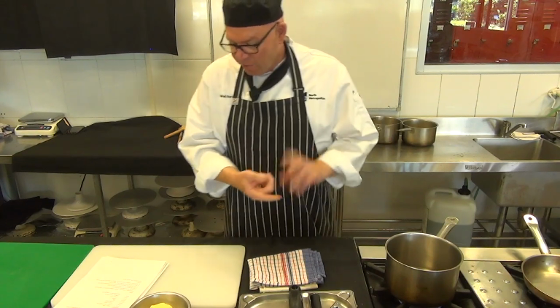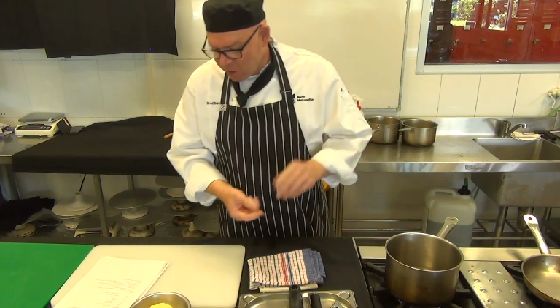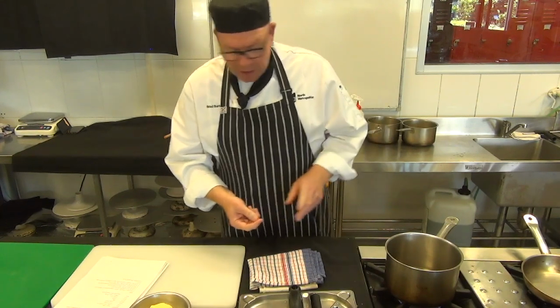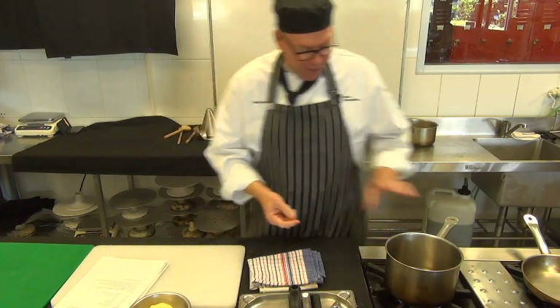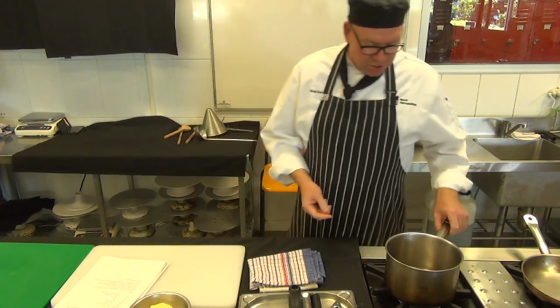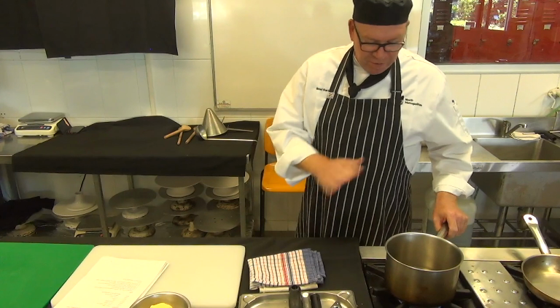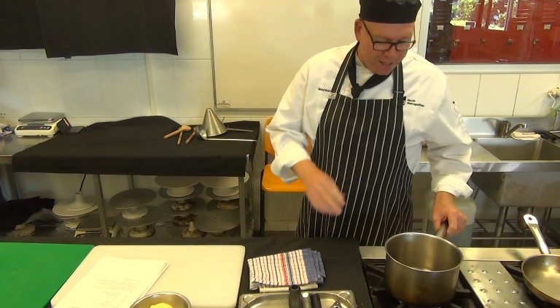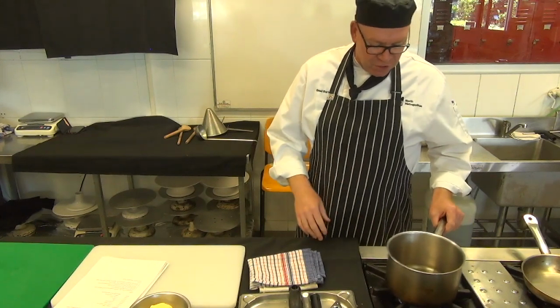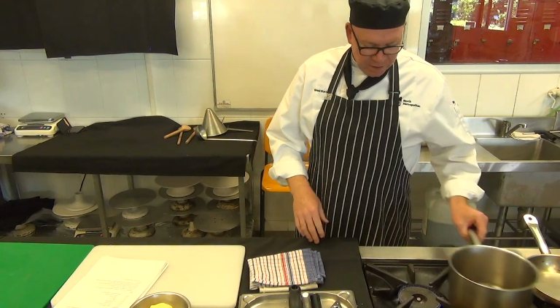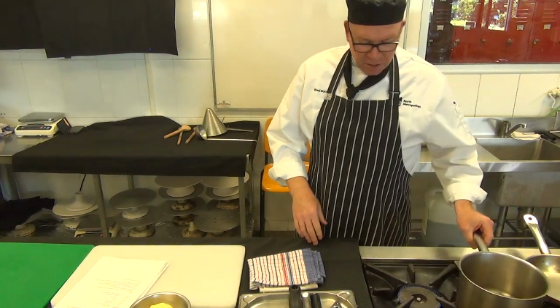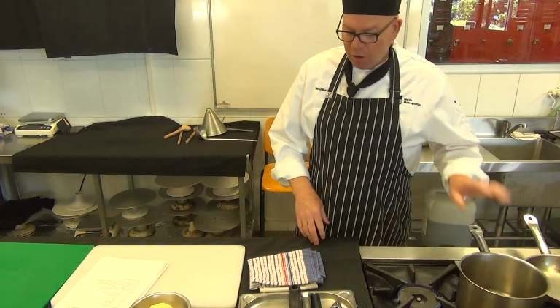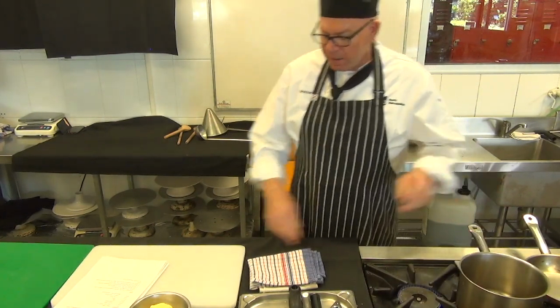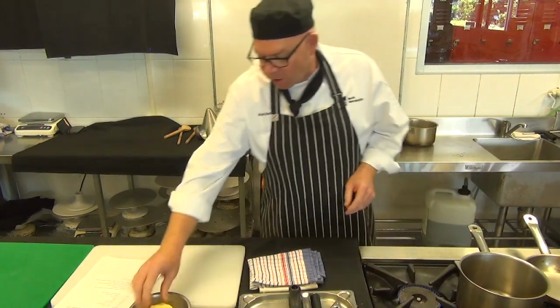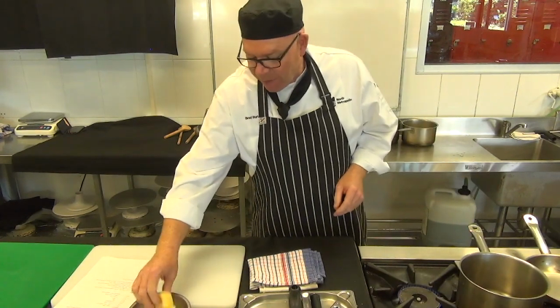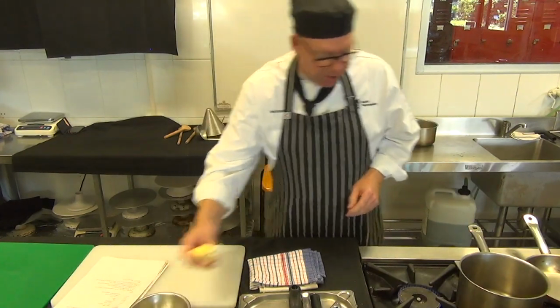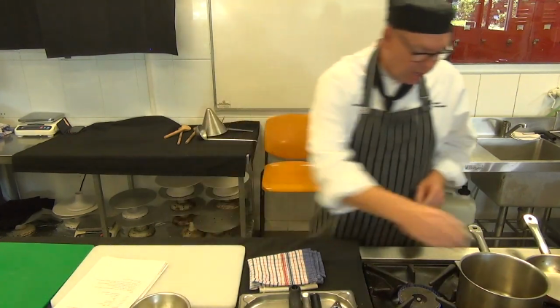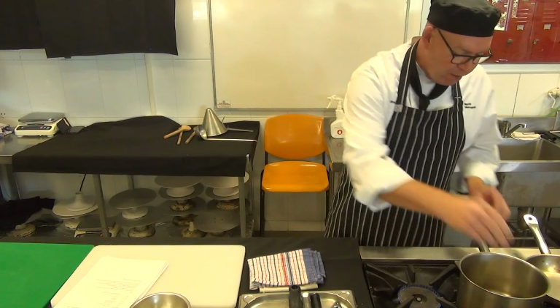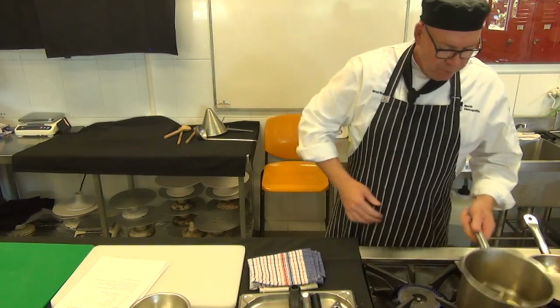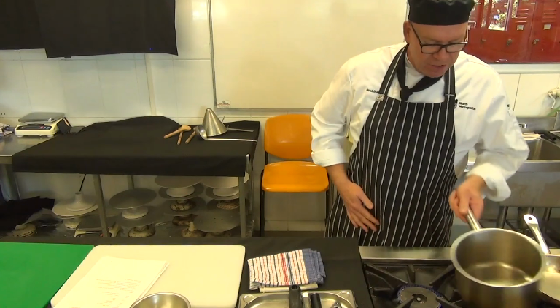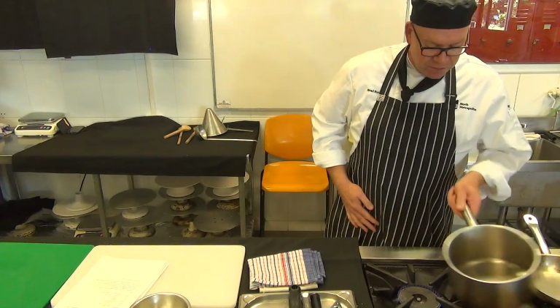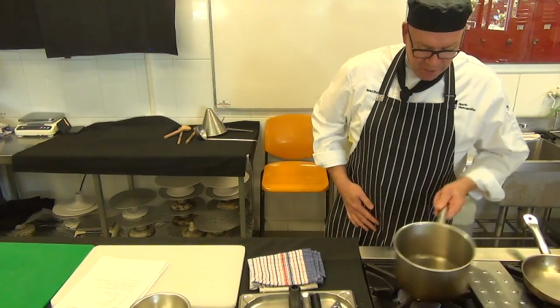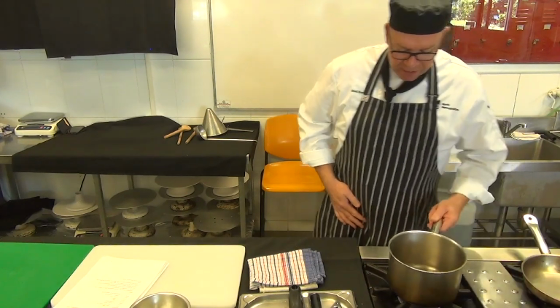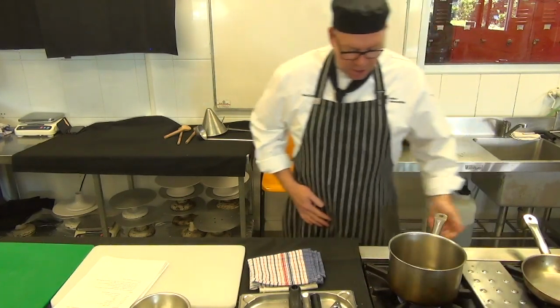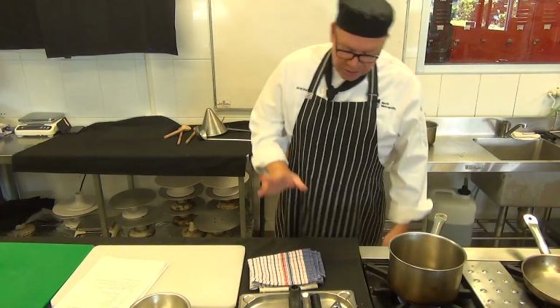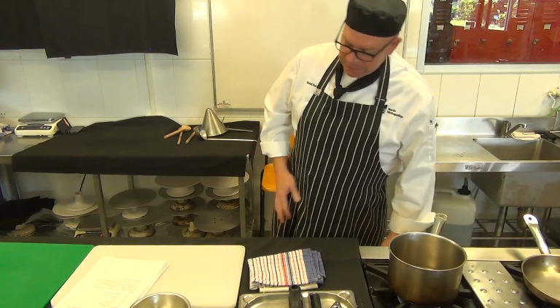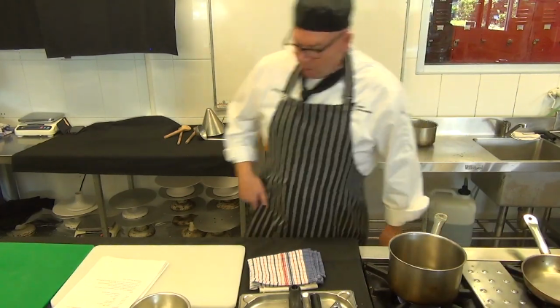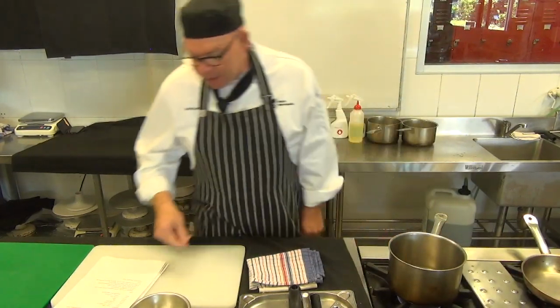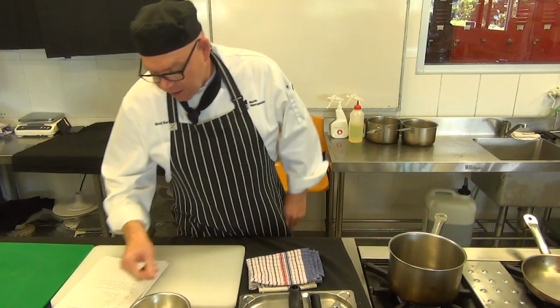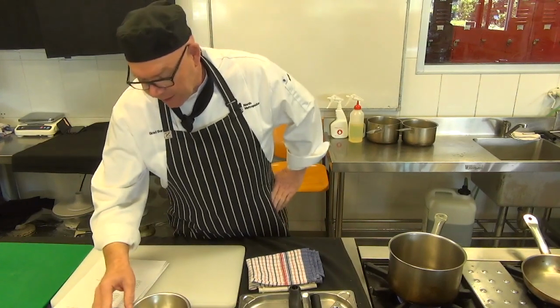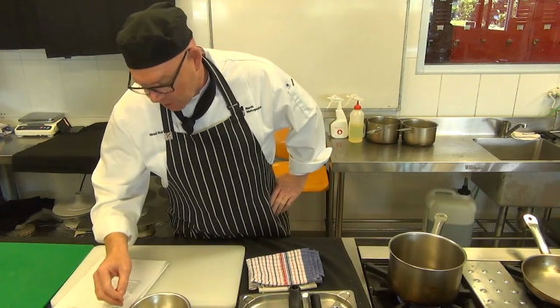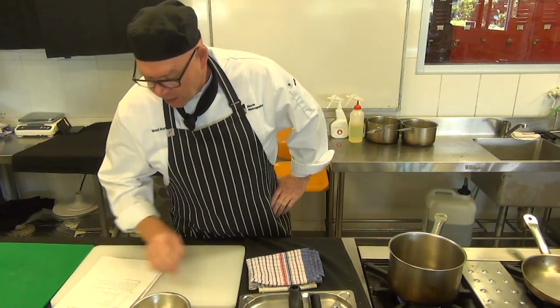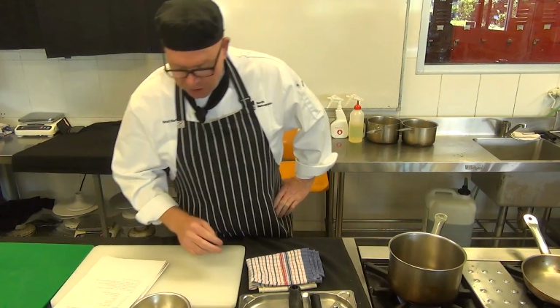So for the Vichyssoise, we need to be careful. It's a very white-colored soup, so we've got to control our heat. Butter goes in — just melt that butter lightly. No color on our onions or our leek. Okay, none whatsoever.